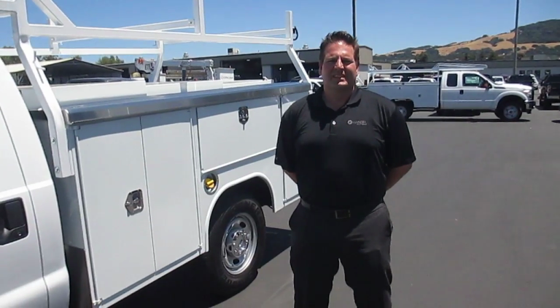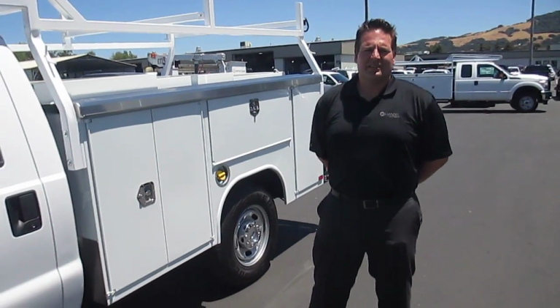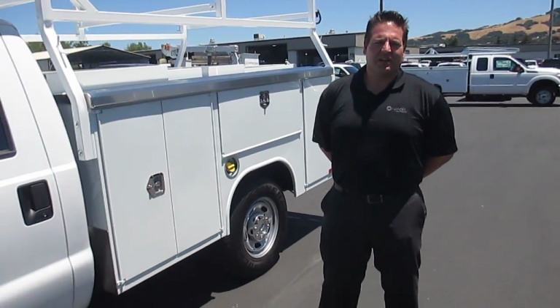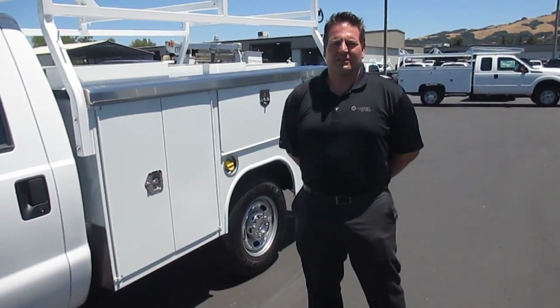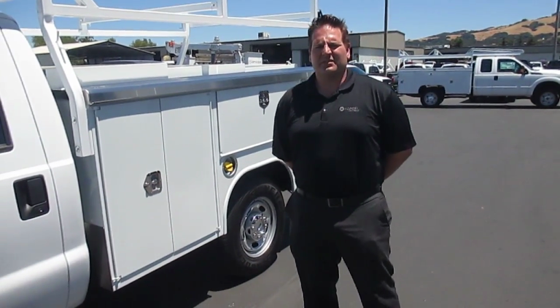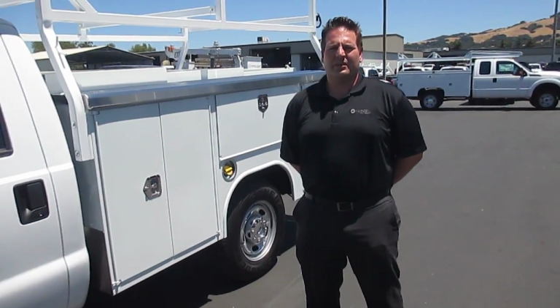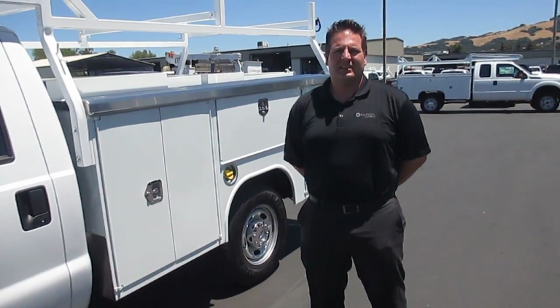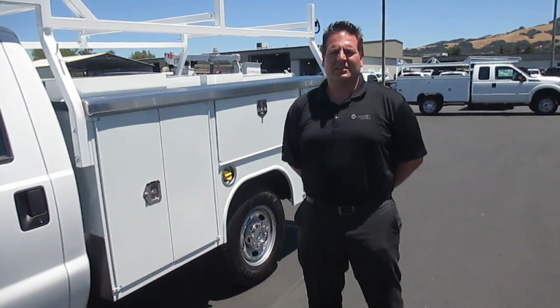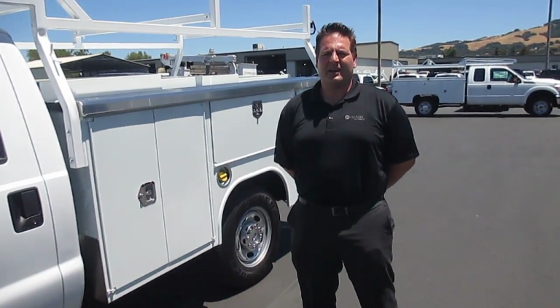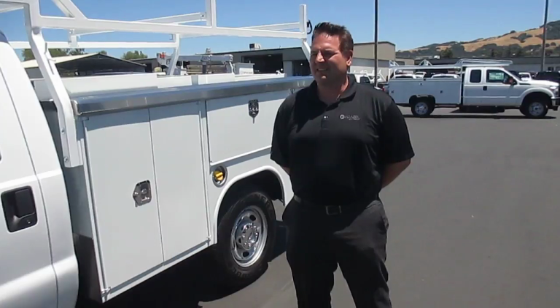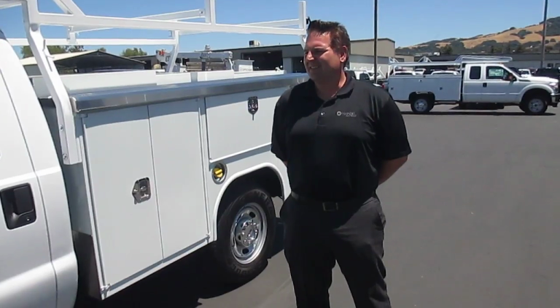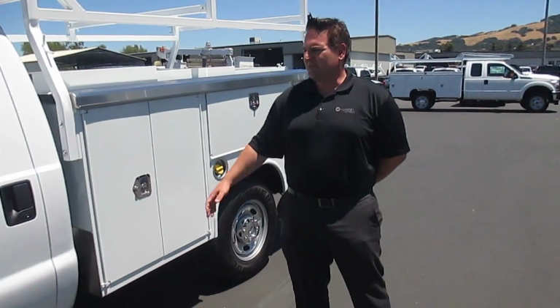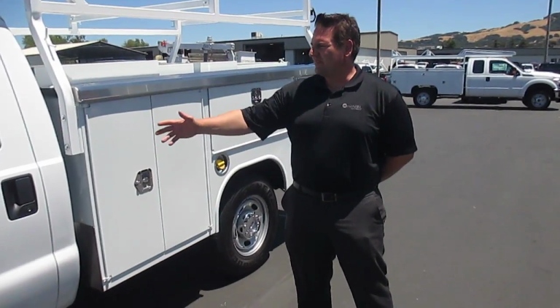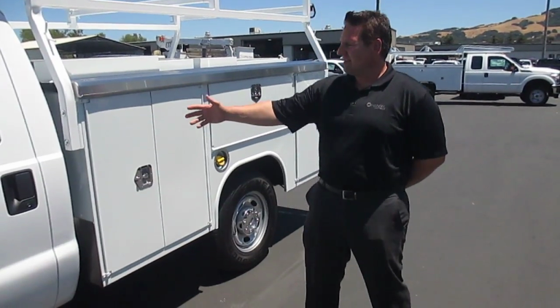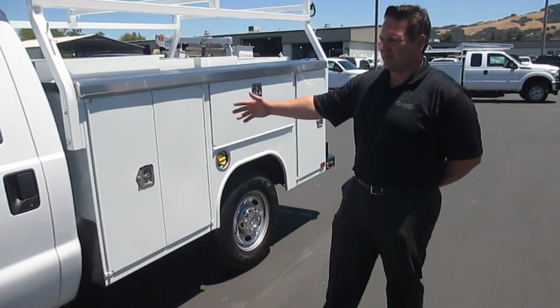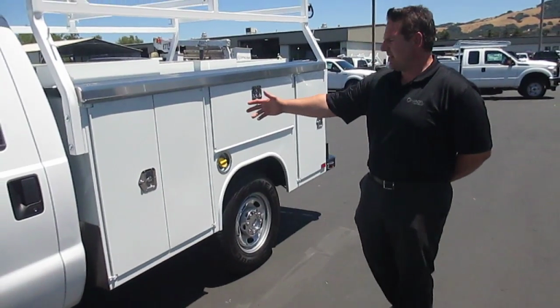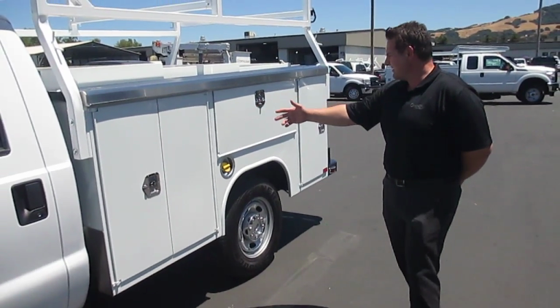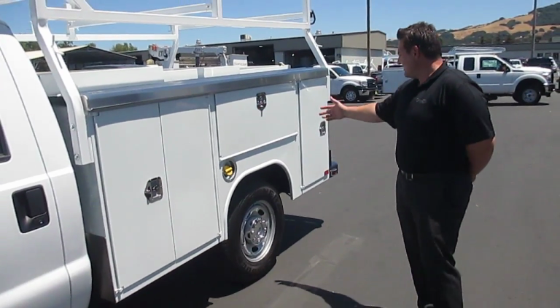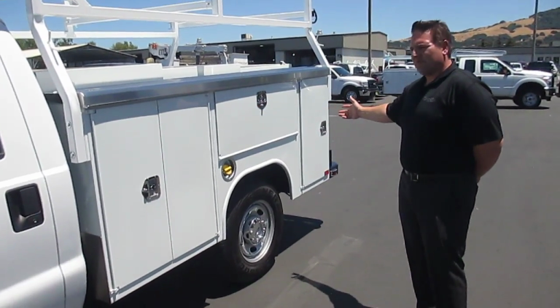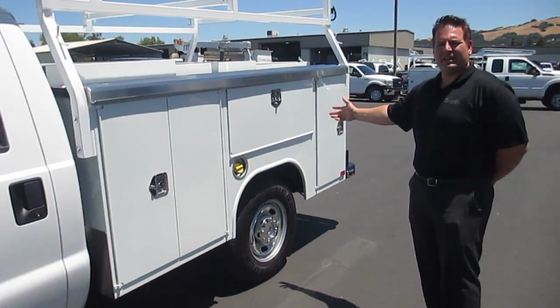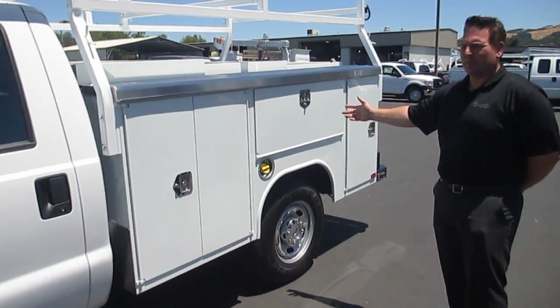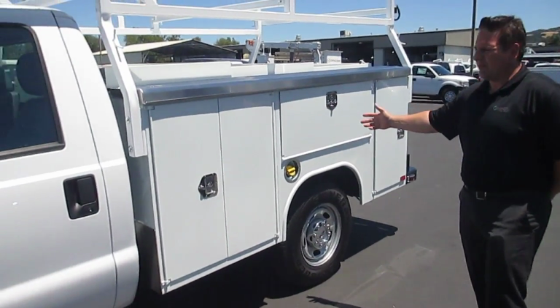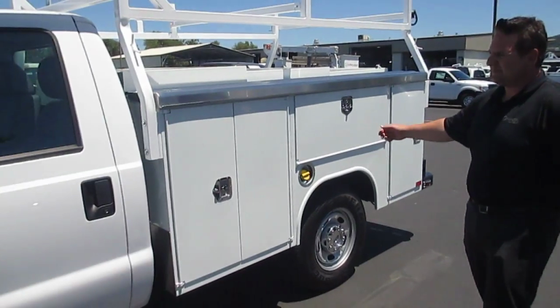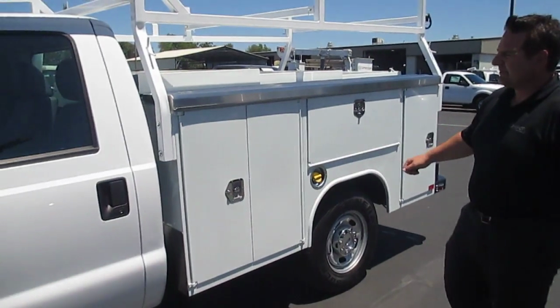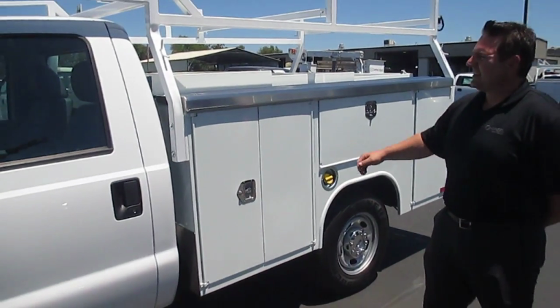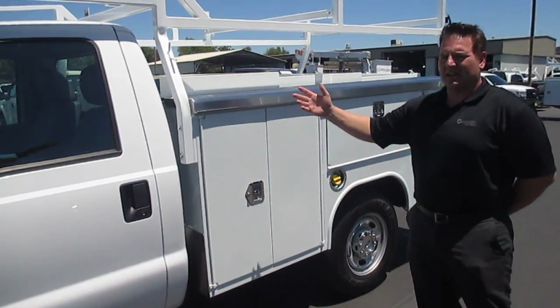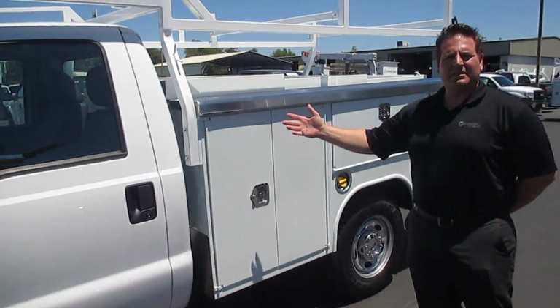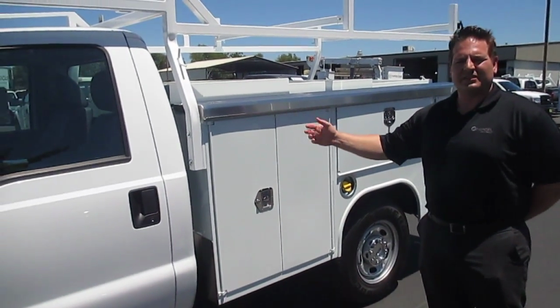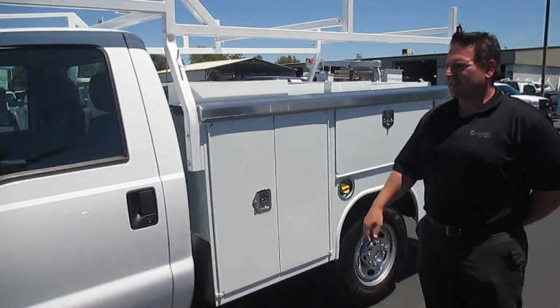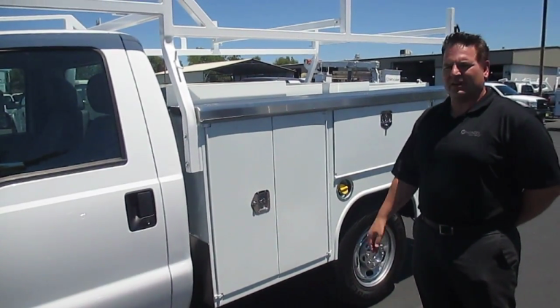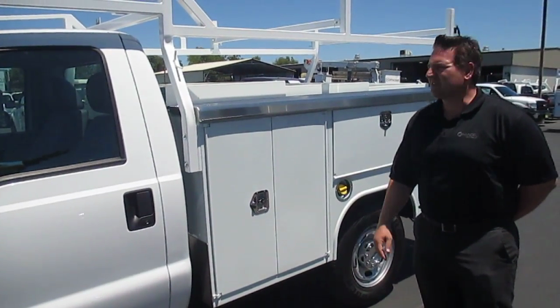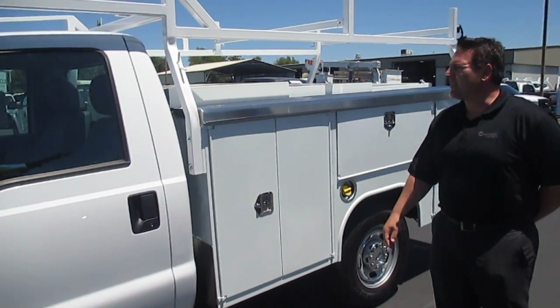Hi, this is John Turek with Hansel Ford here to talk about this F-250 service body, 8 foot body on it from Harbor. There are a lot of unique features that are involved in this service body.